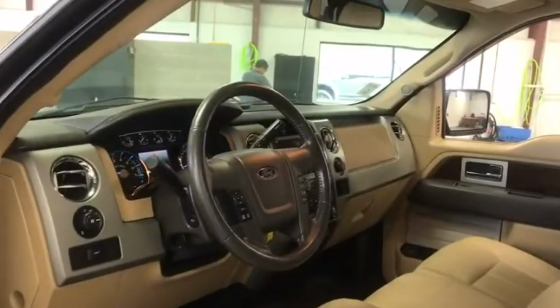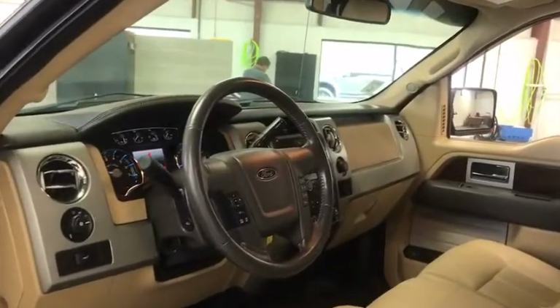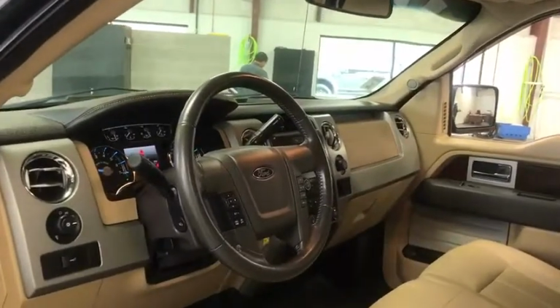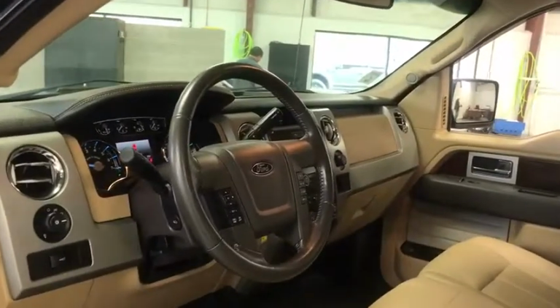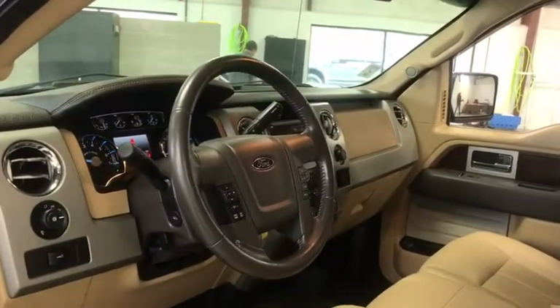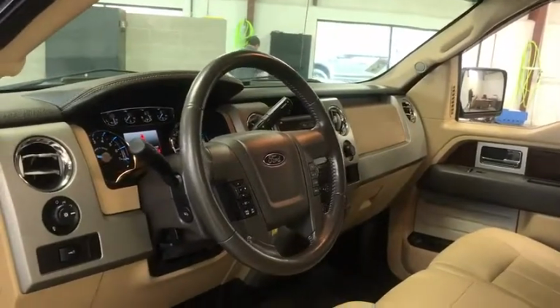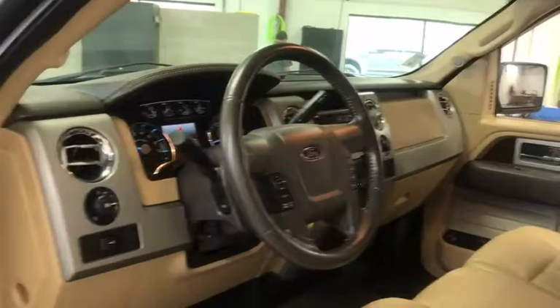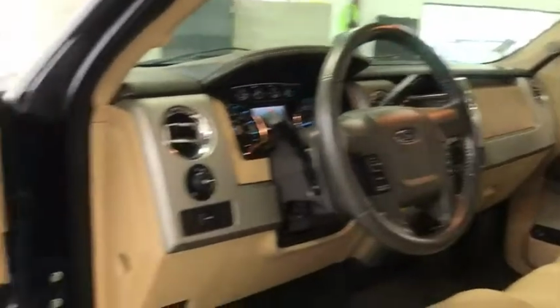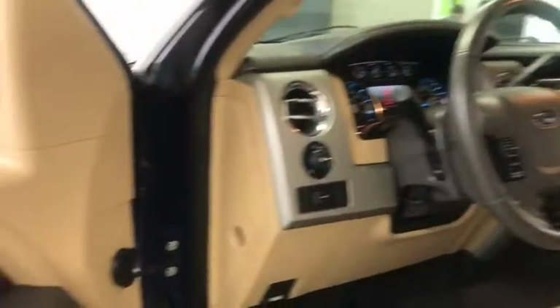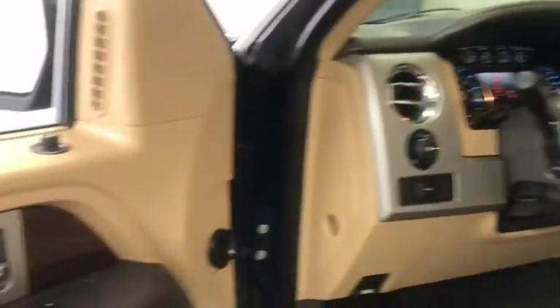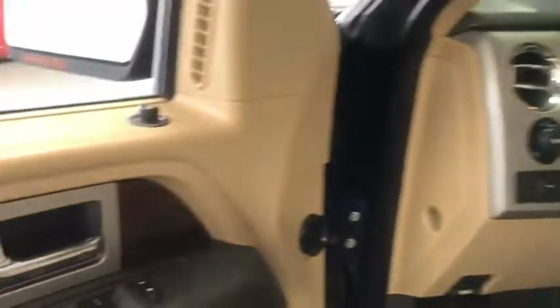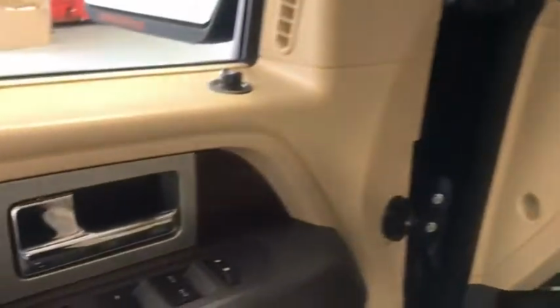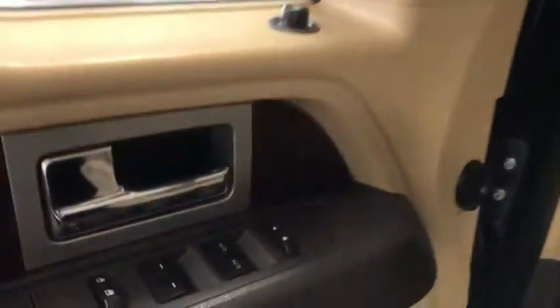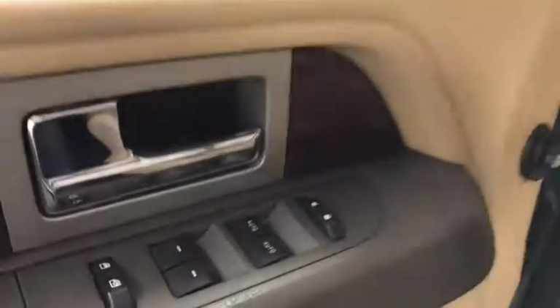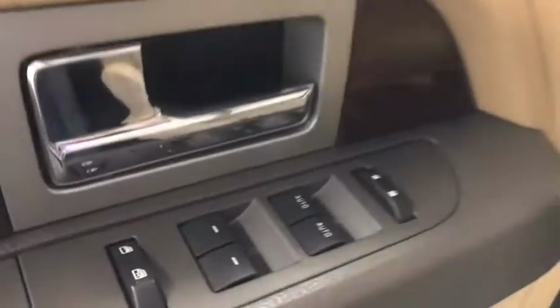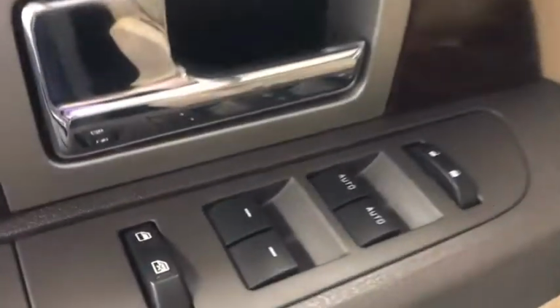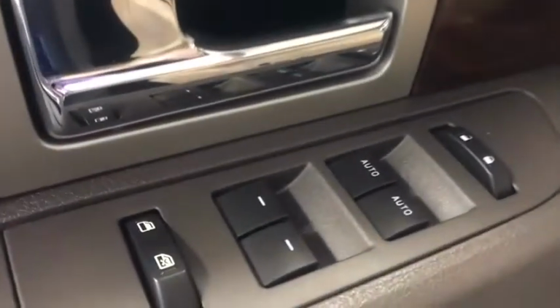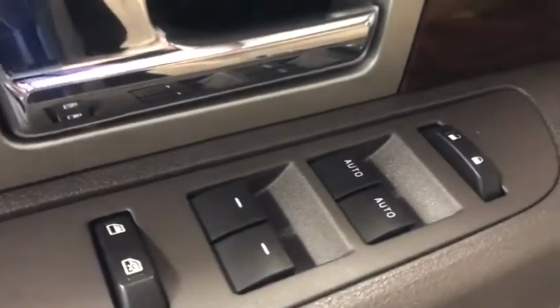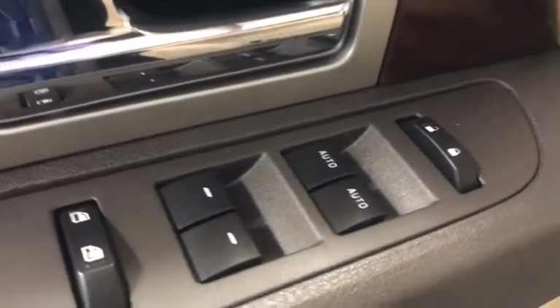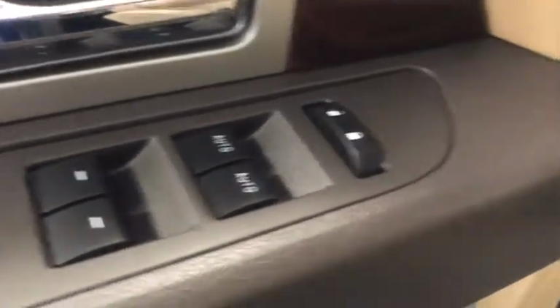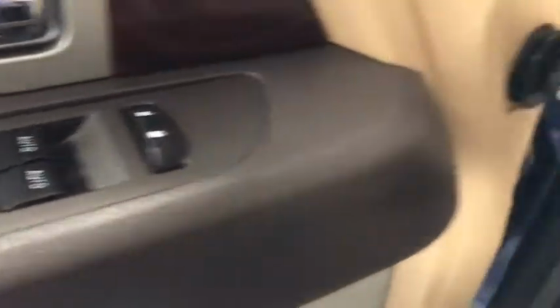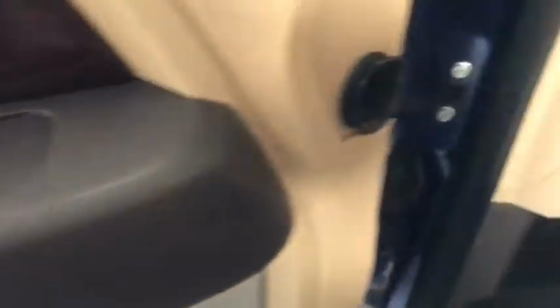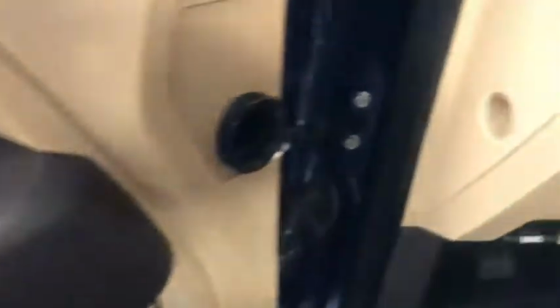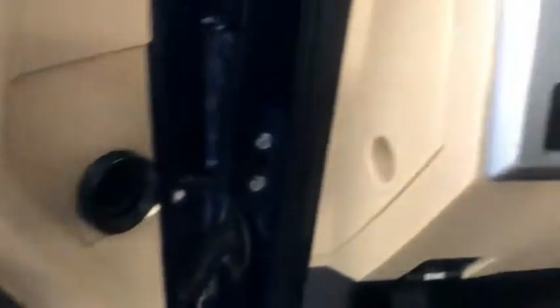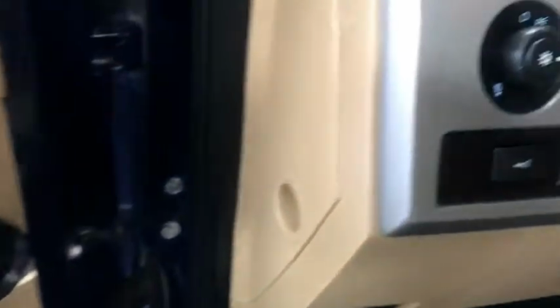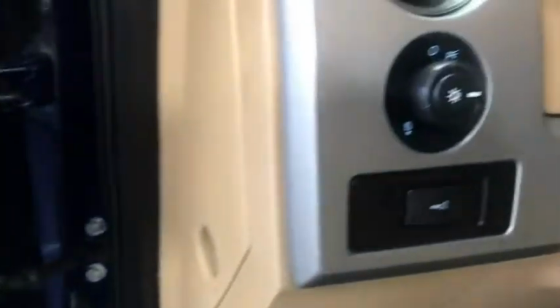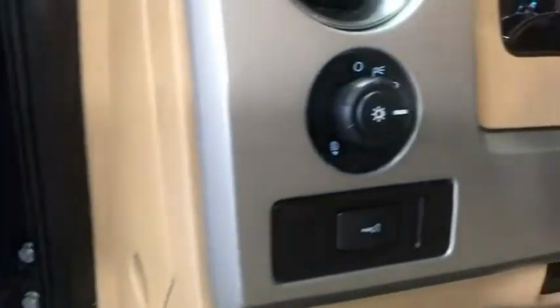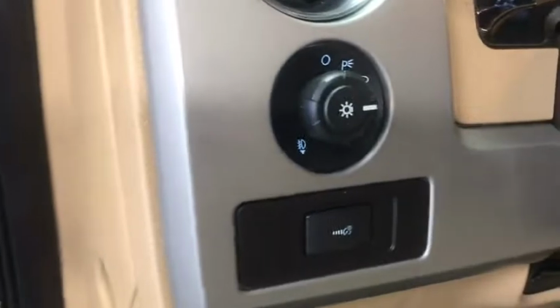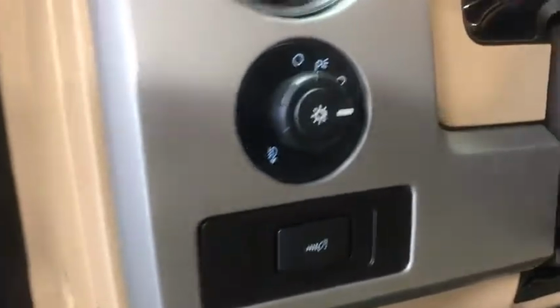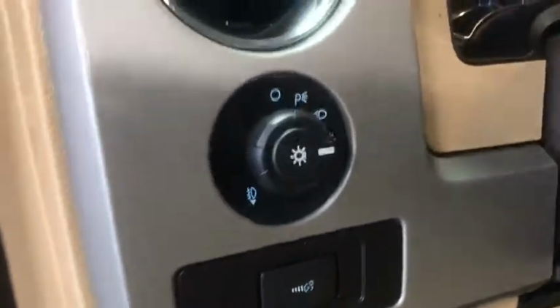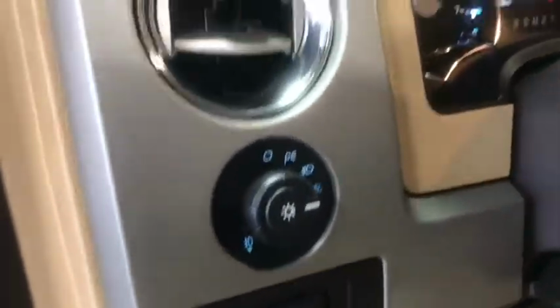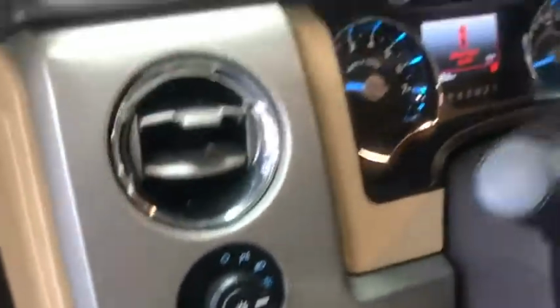Speed proportional power steering, tilt steering wheel, head-up display, power mirrors, privacy glass. Come take a test drive today.